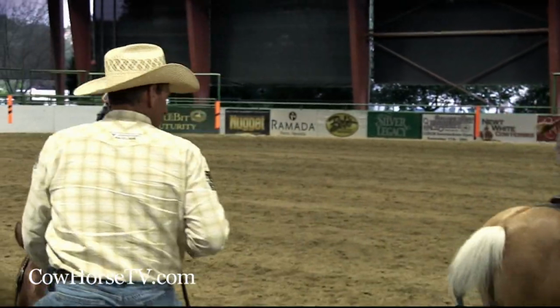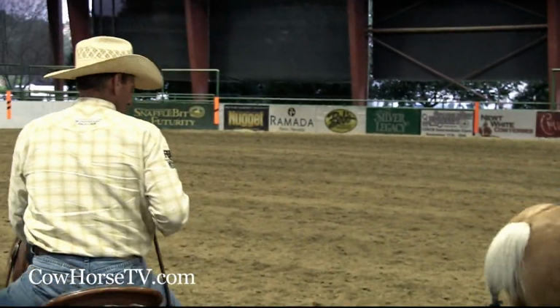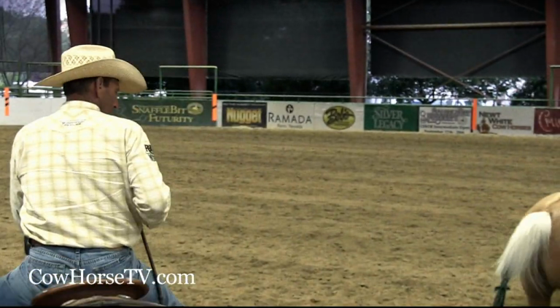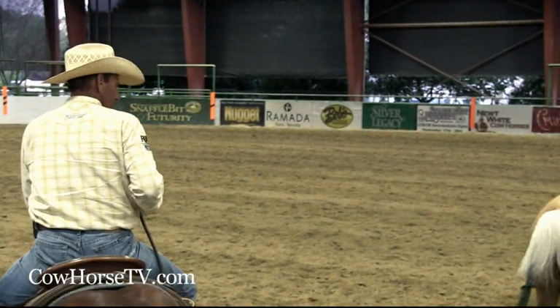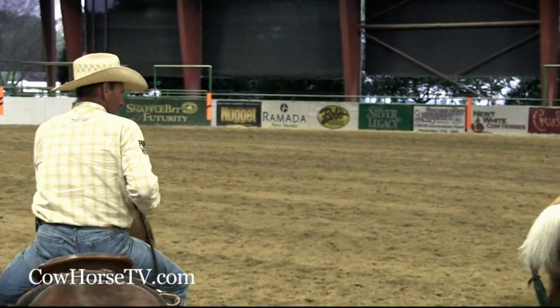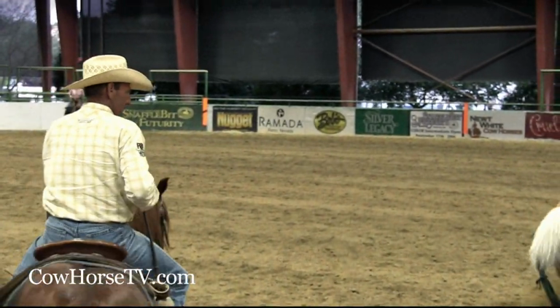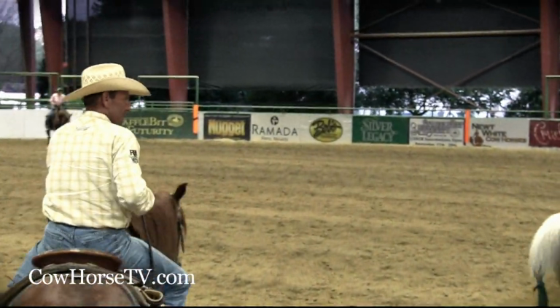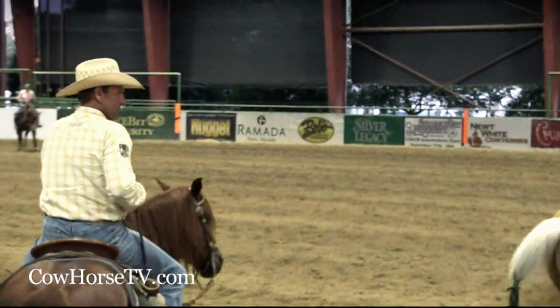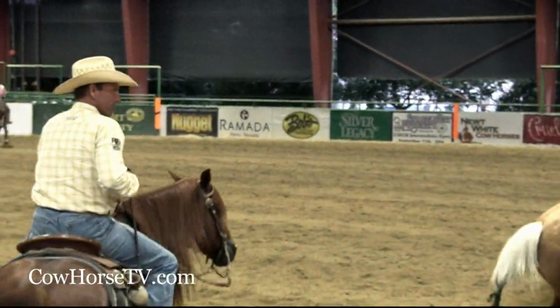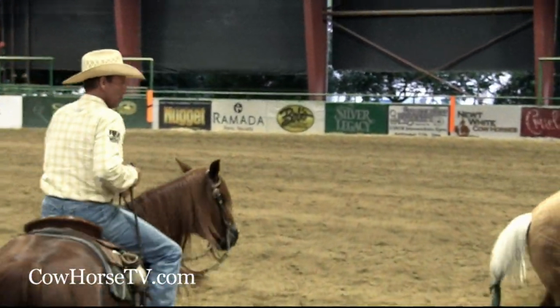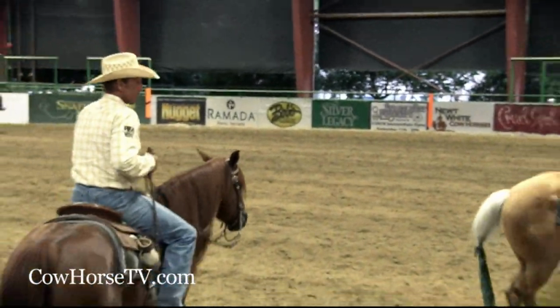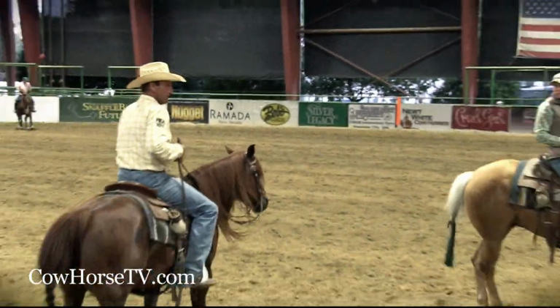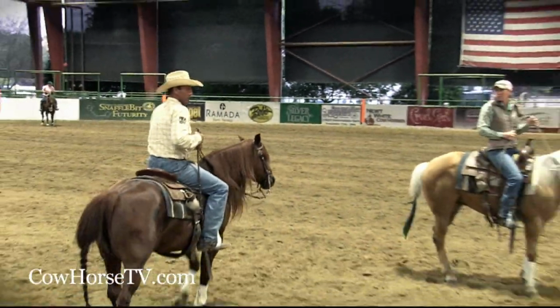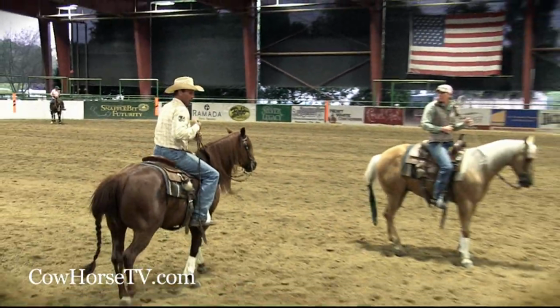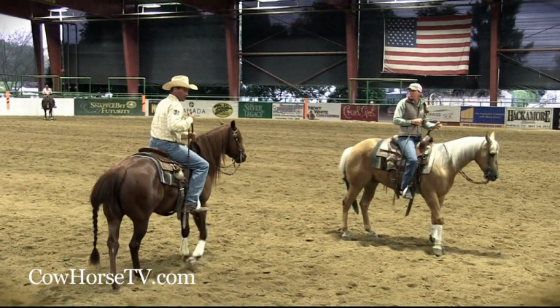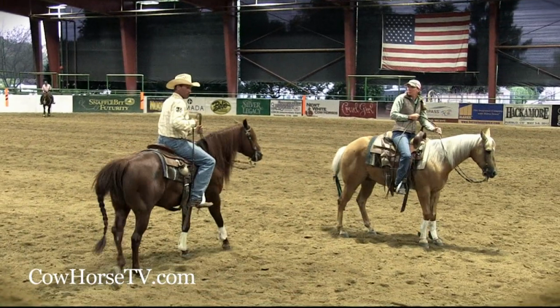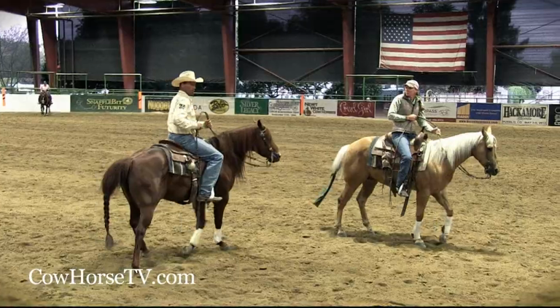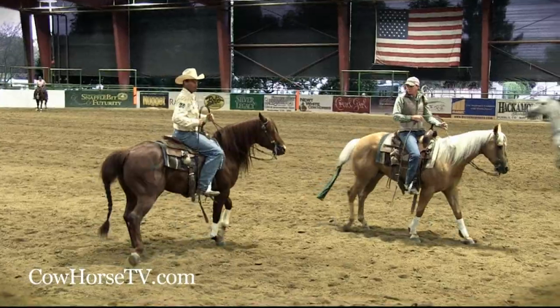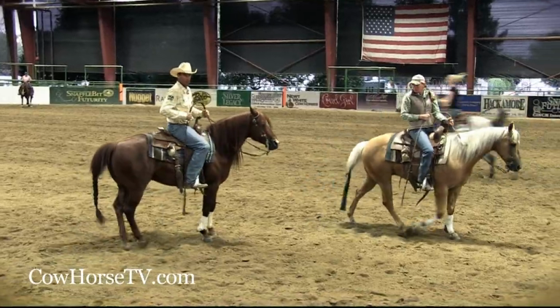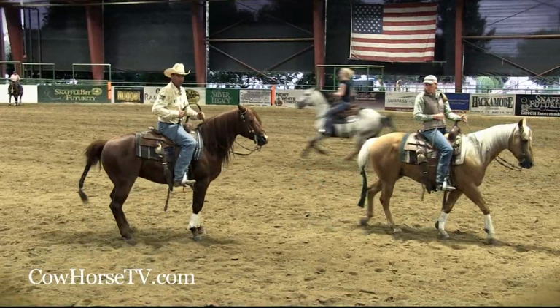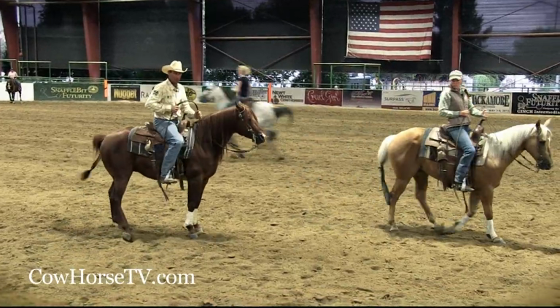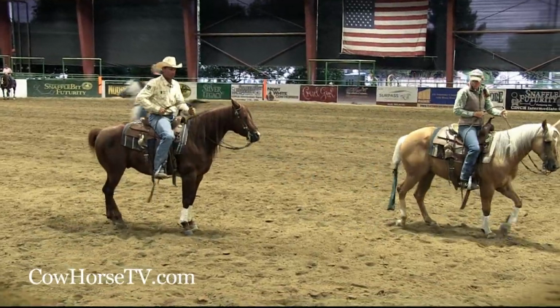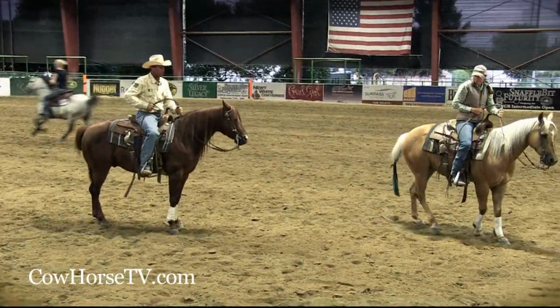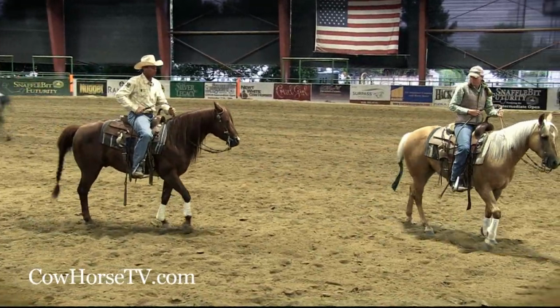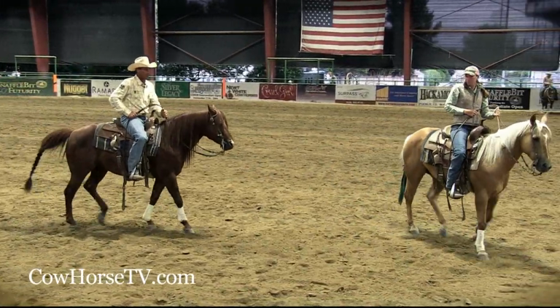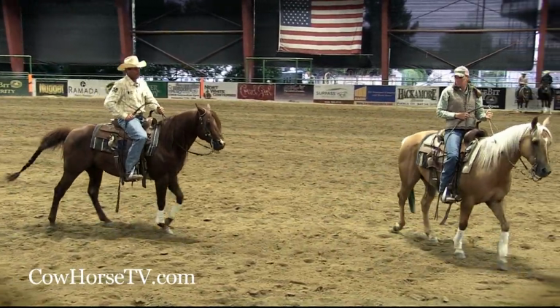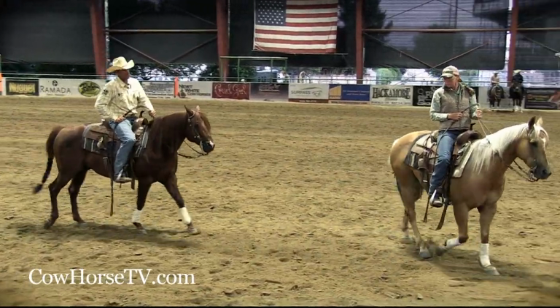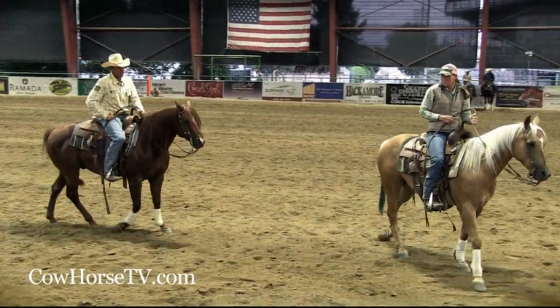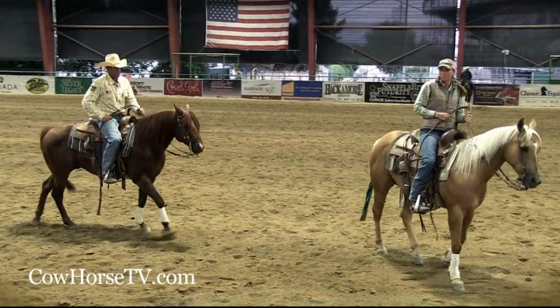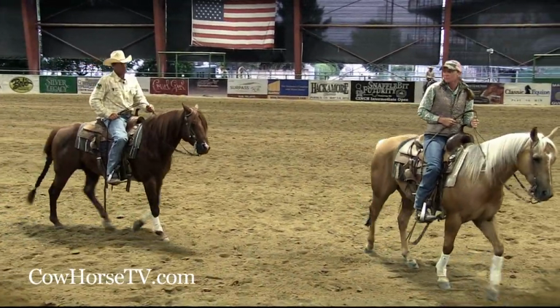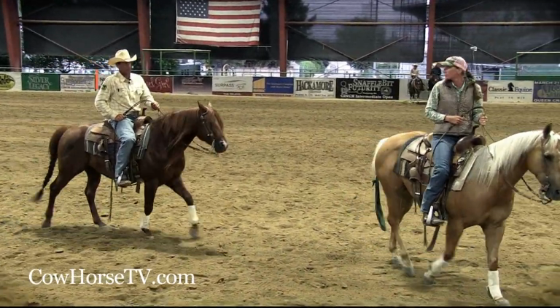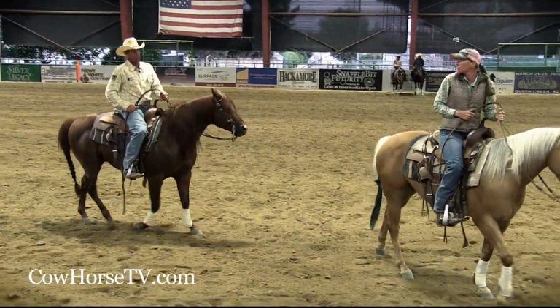The number one thing about position is if you let the cow get too far in front of you, he'll cross over in front of you, and that will cause you to hit the ground.